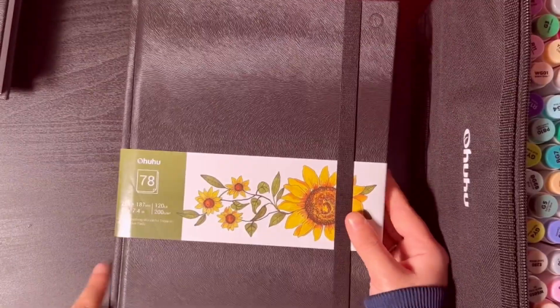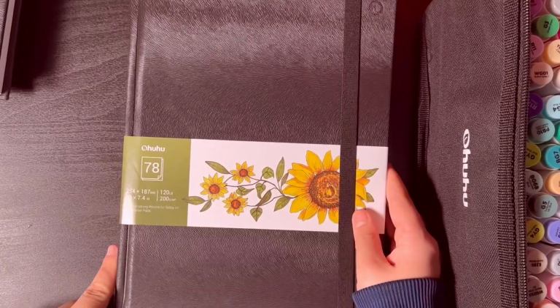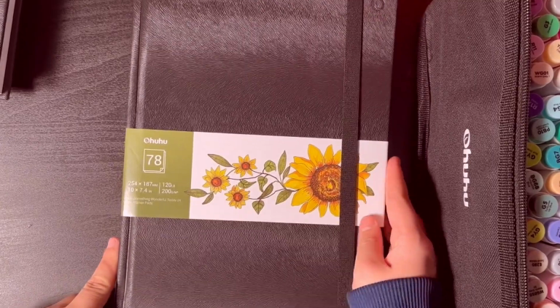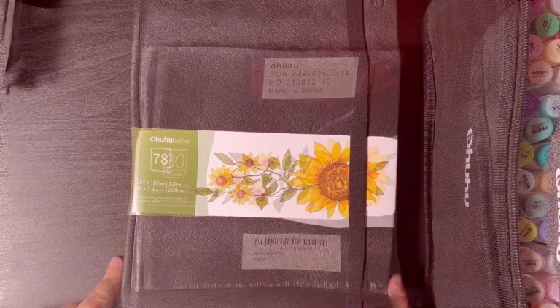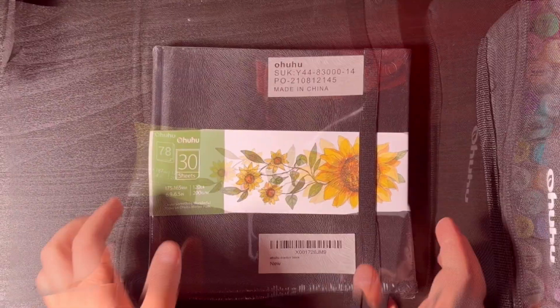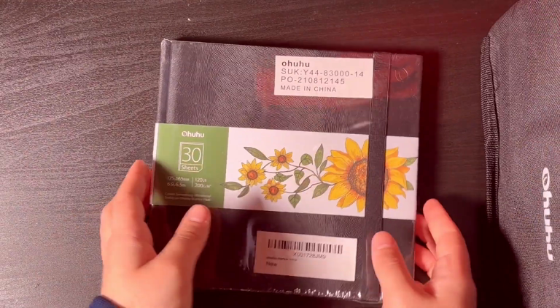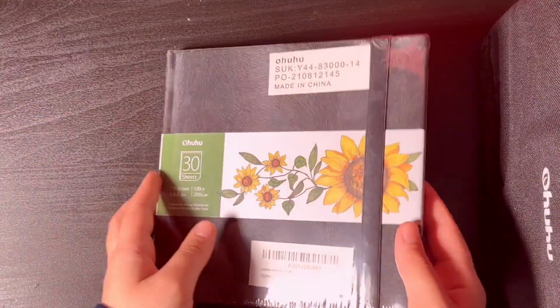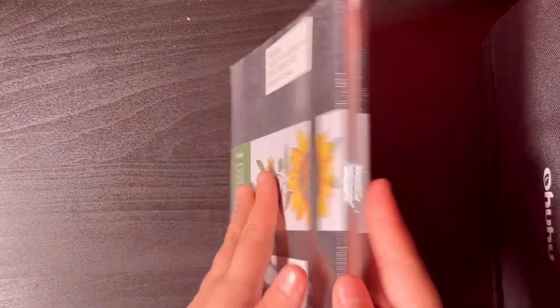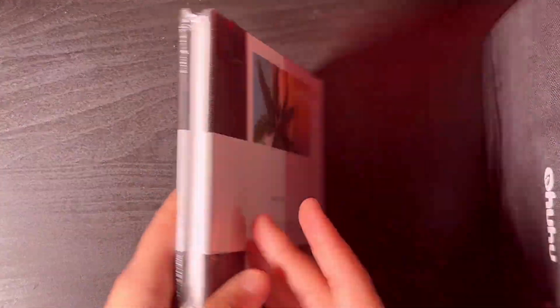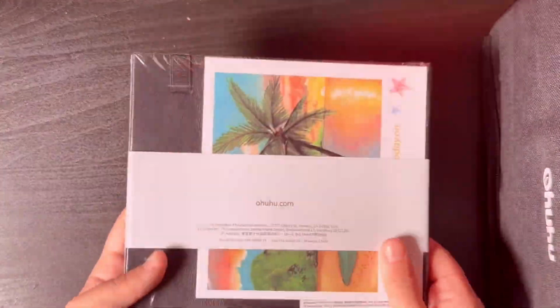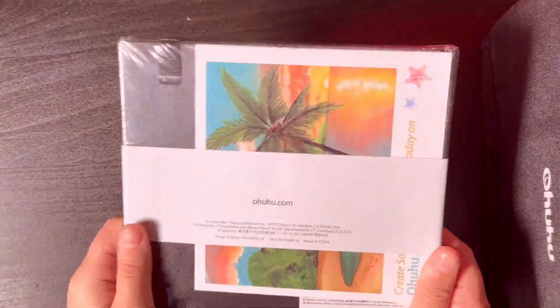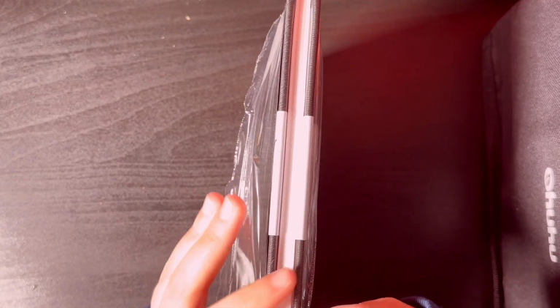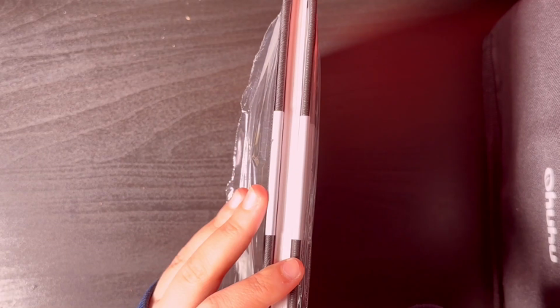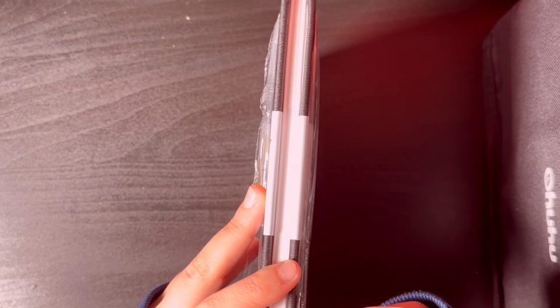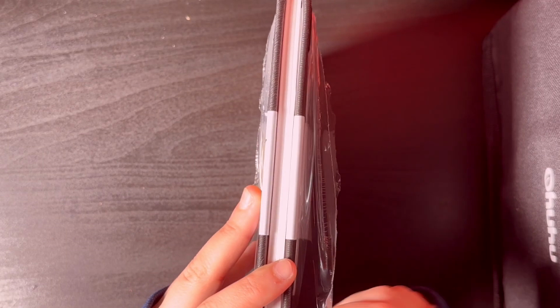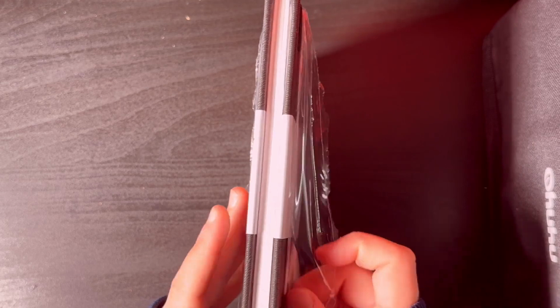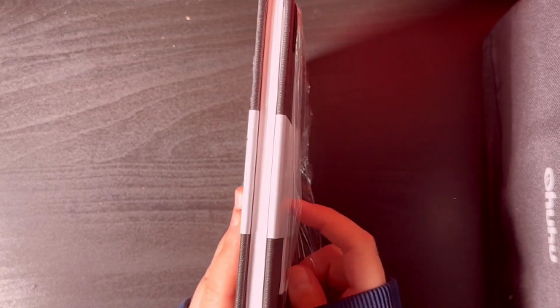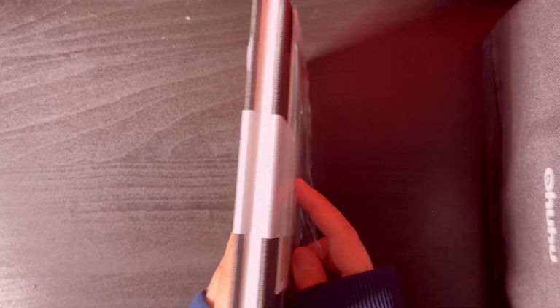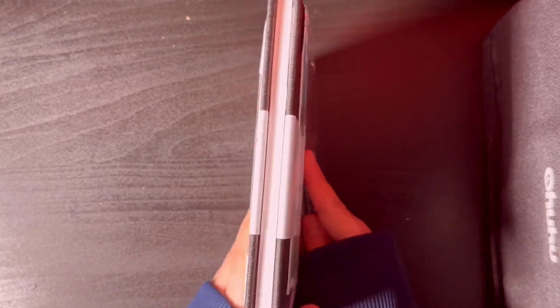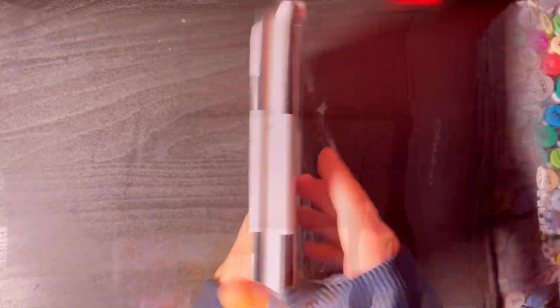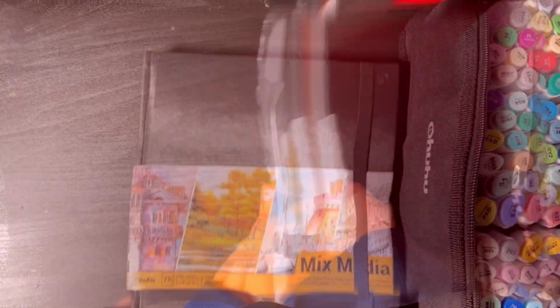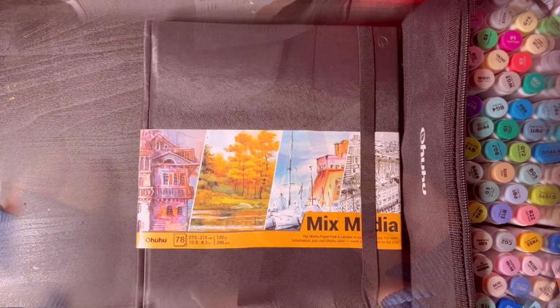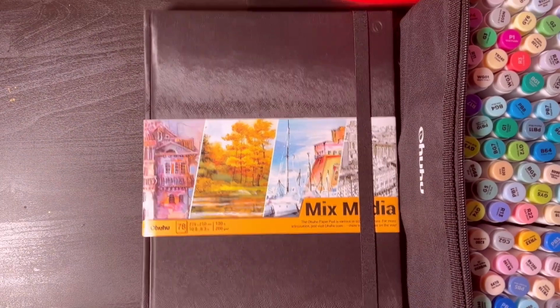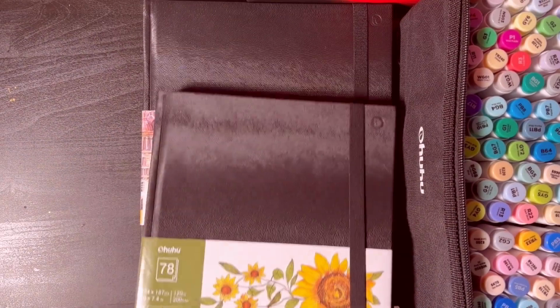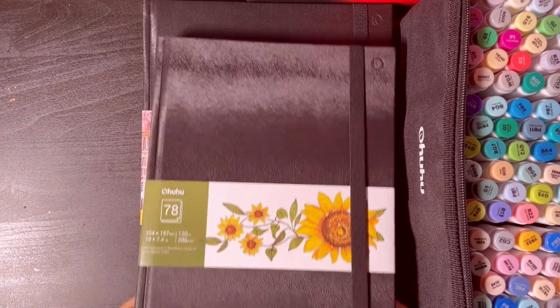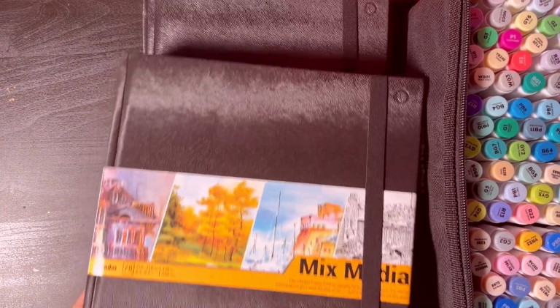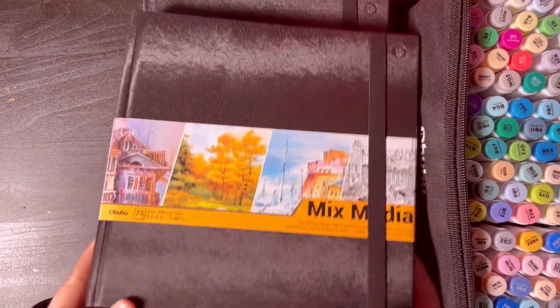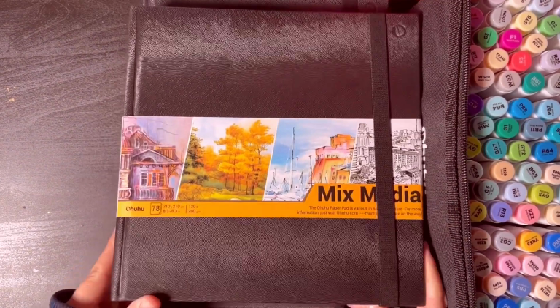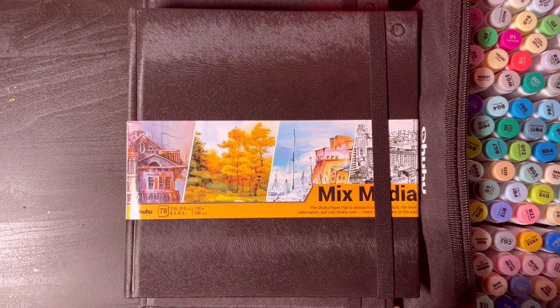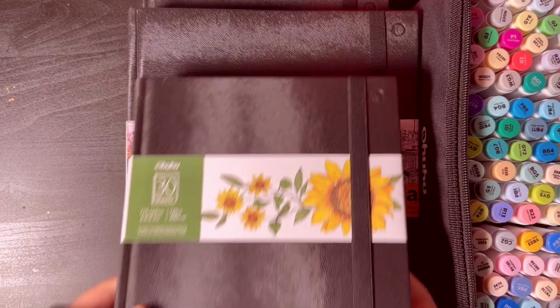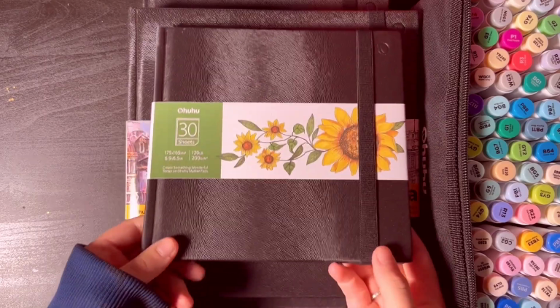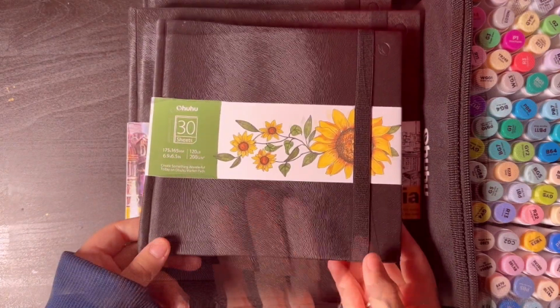Here we have the marker sketchbook, this is 10 by 7.4 inches. I also got the marker sketchbook at 6.9 by 6.5 inches. I didn't expect it to be this thin — for some reason I assumed it would have the same number of pages as the others.